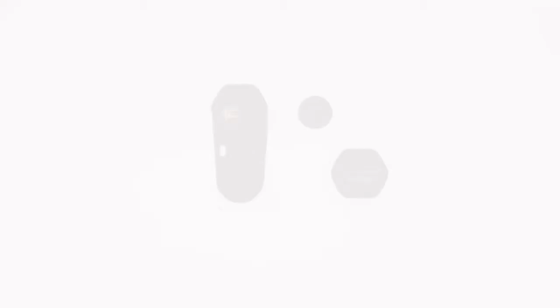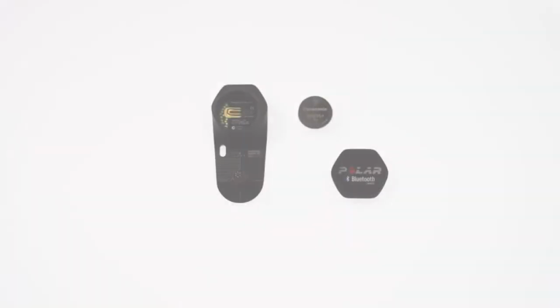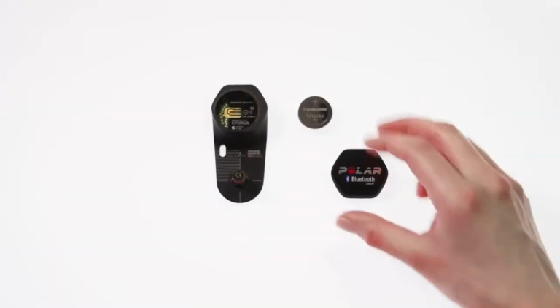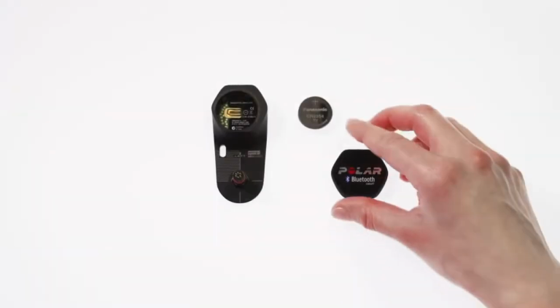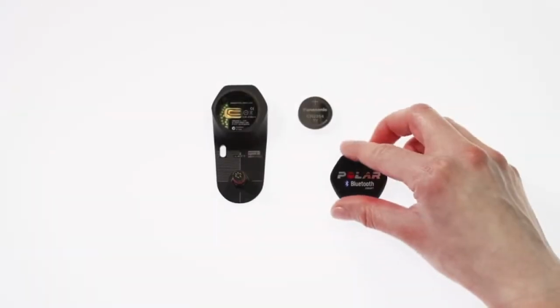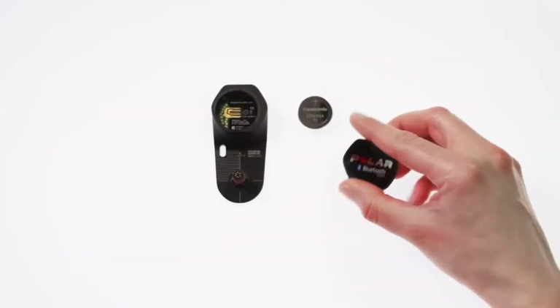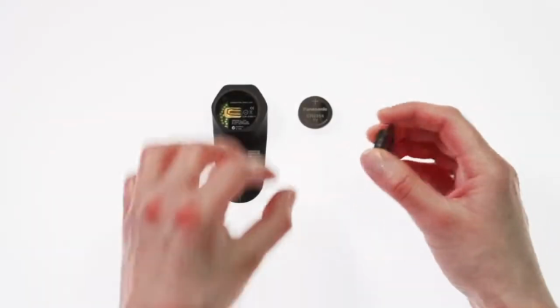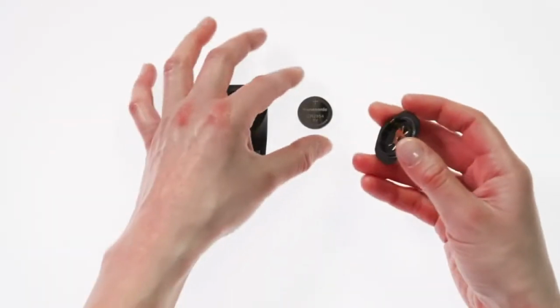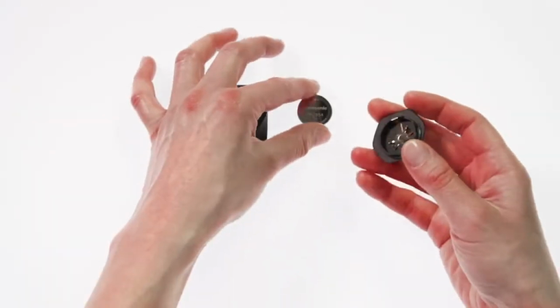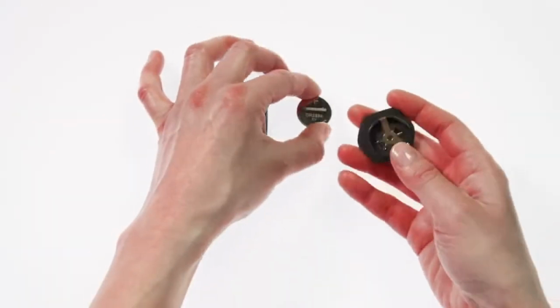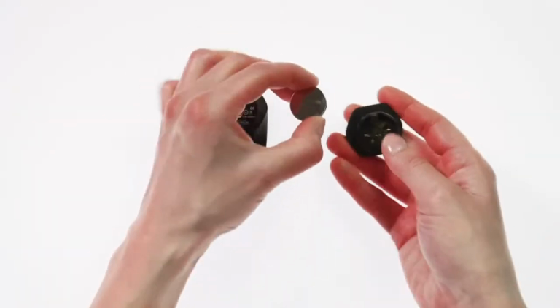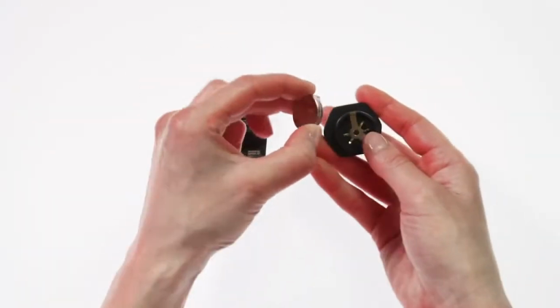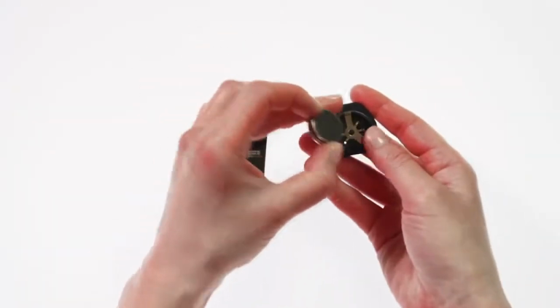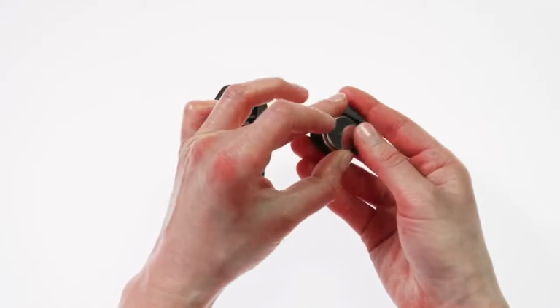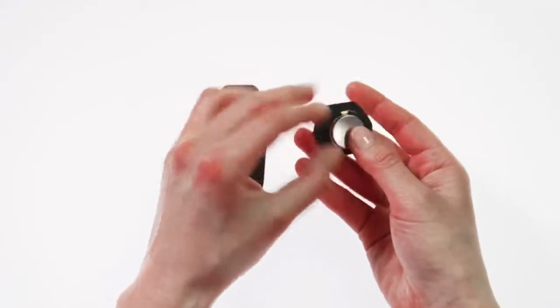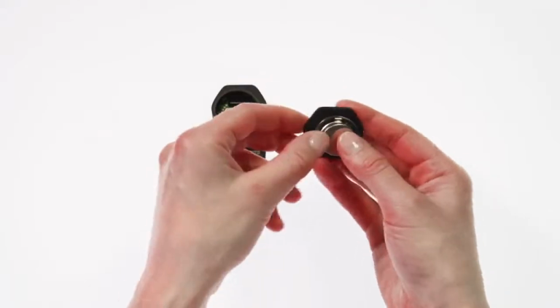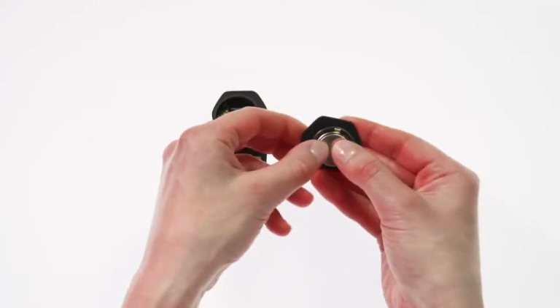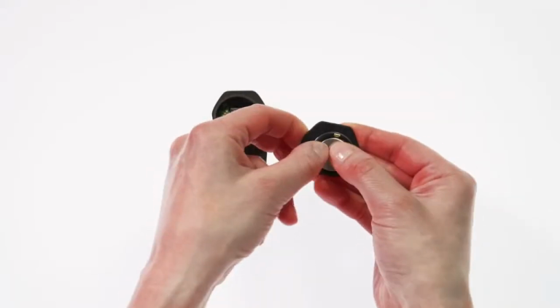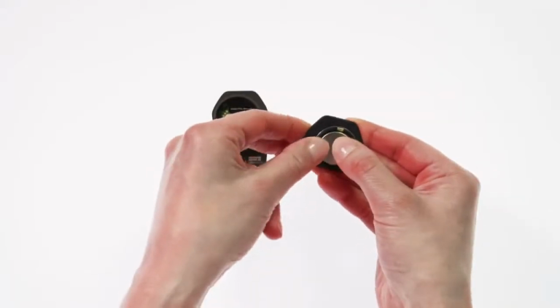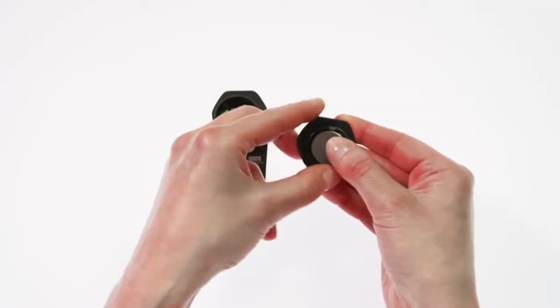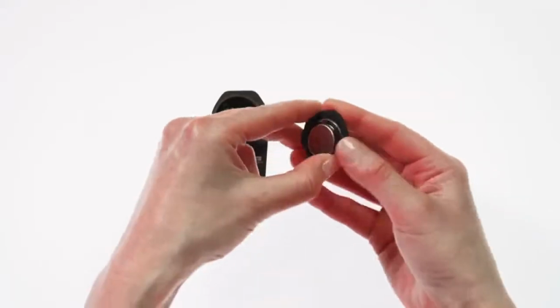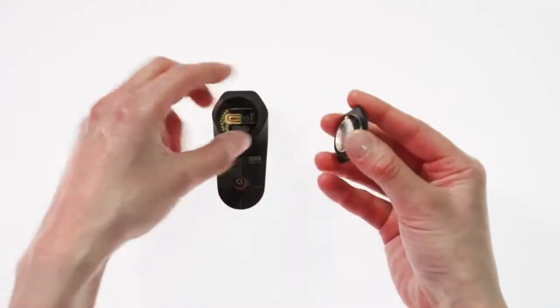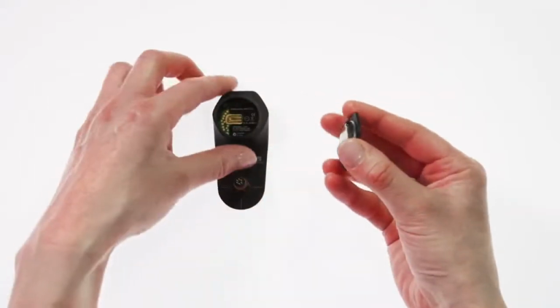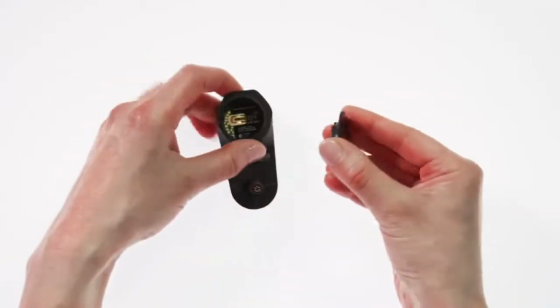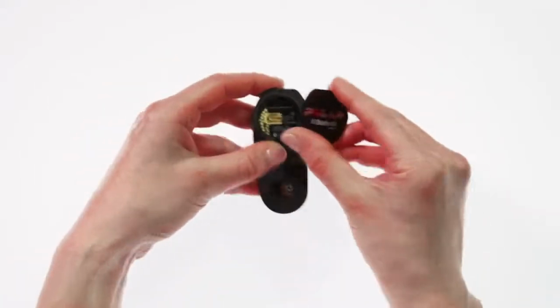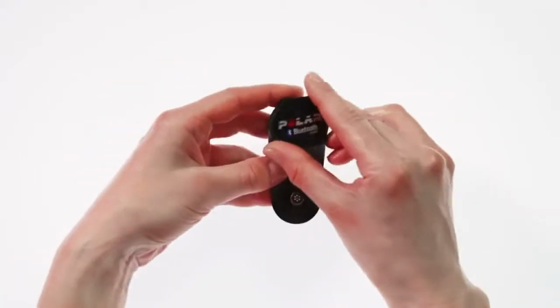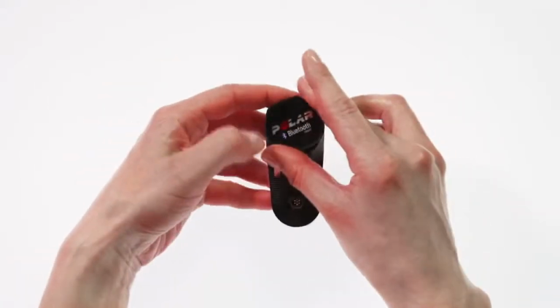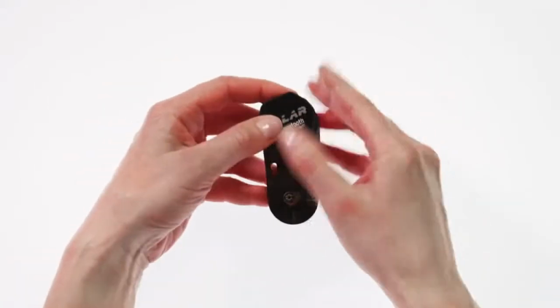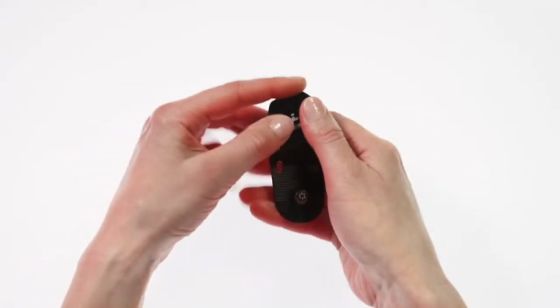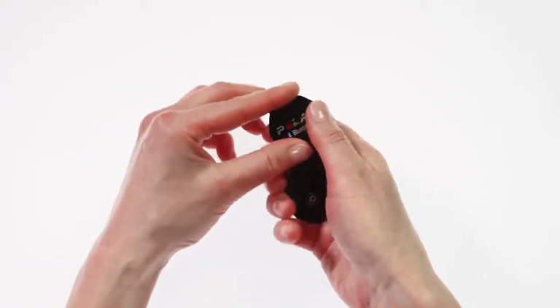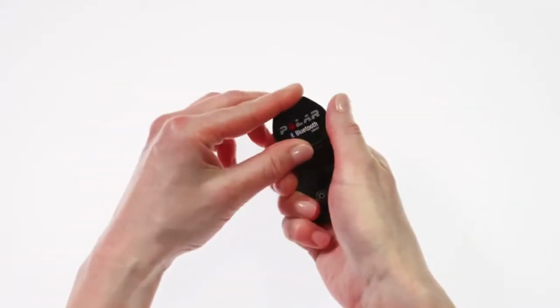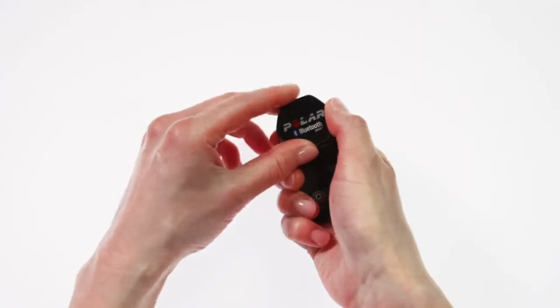Start by installing CR2354 batteries into both transmitters. Note that the battery is placed inside the cover with the positive side facing down.